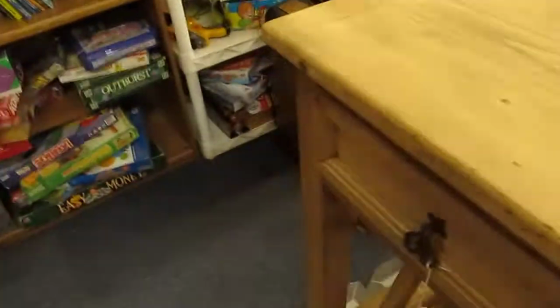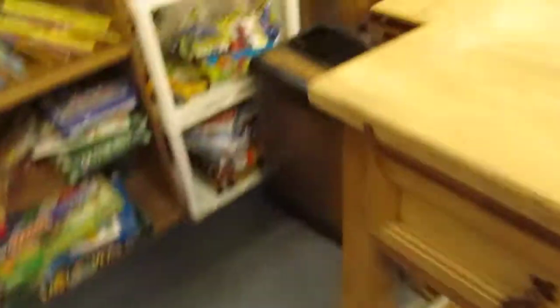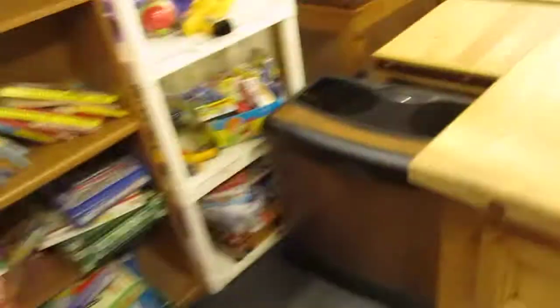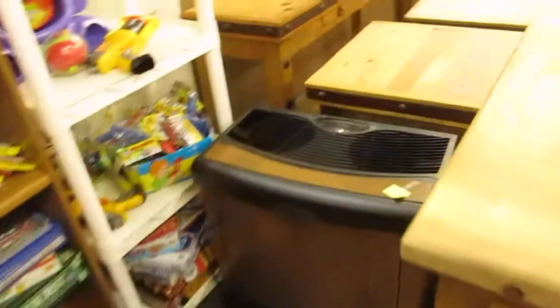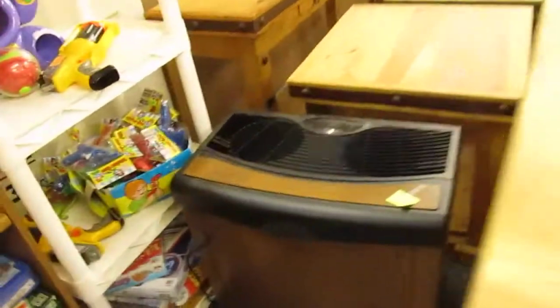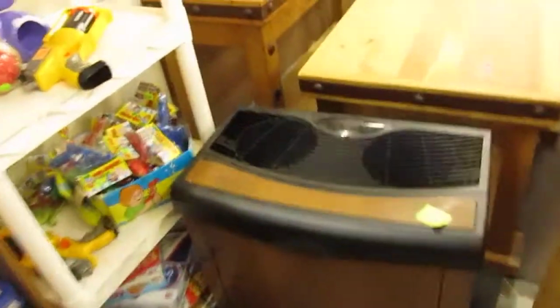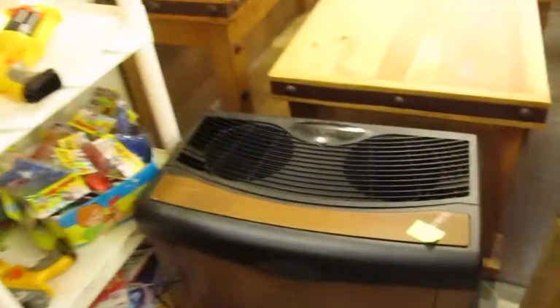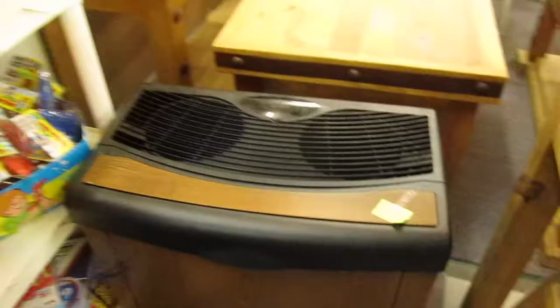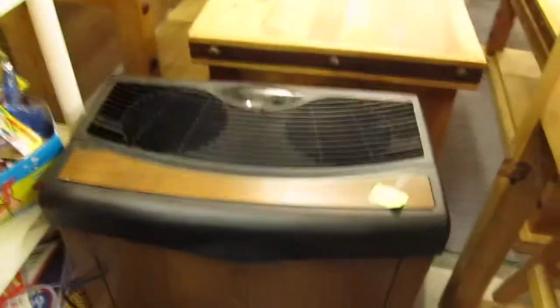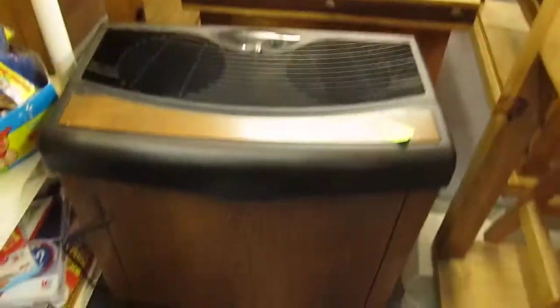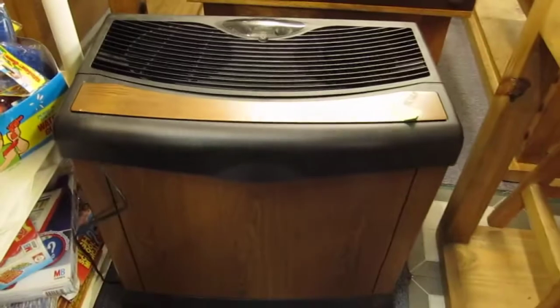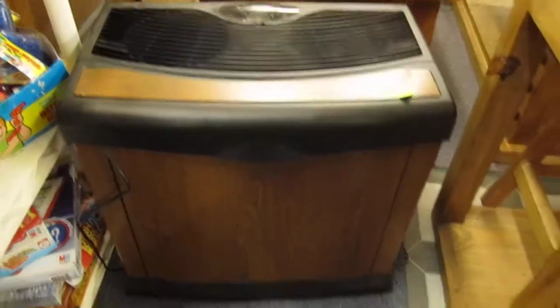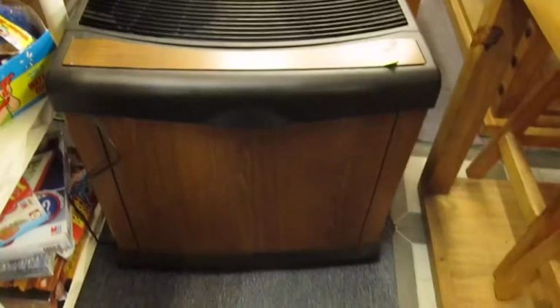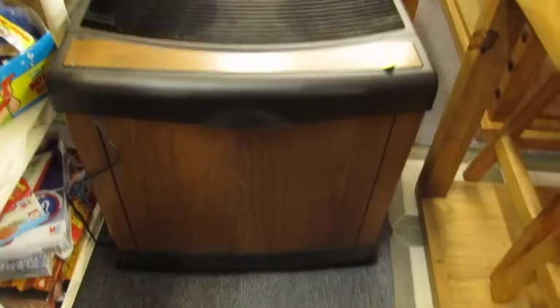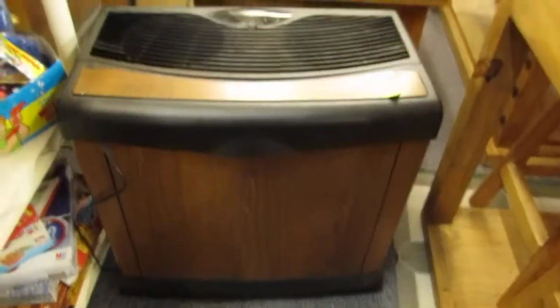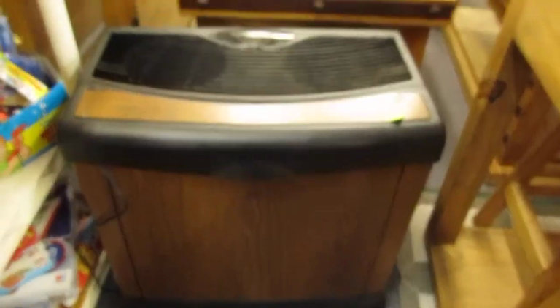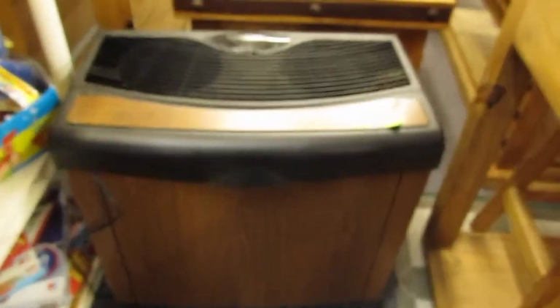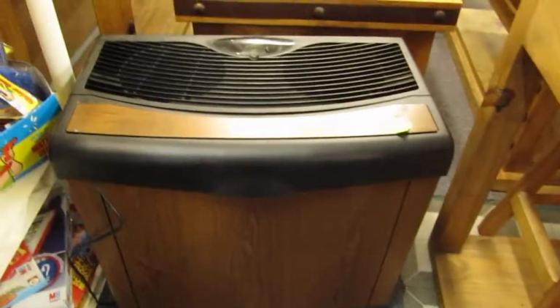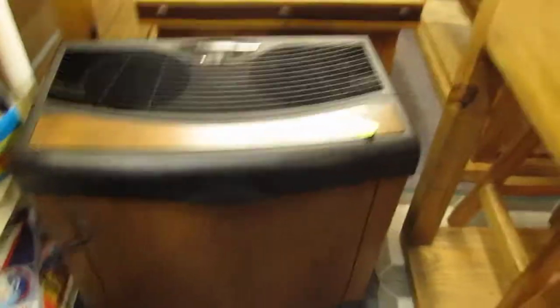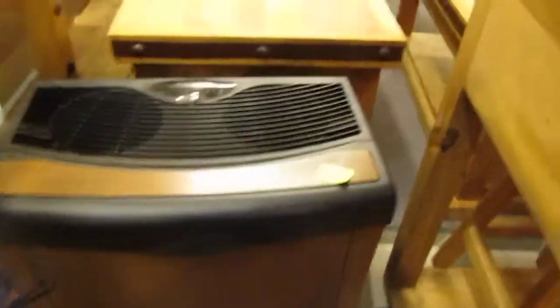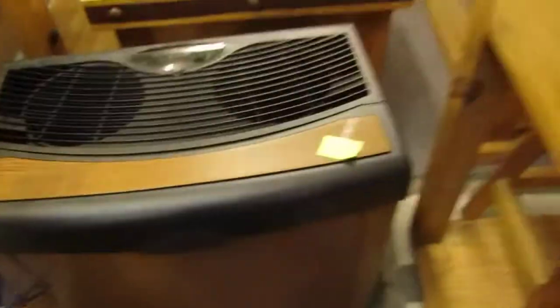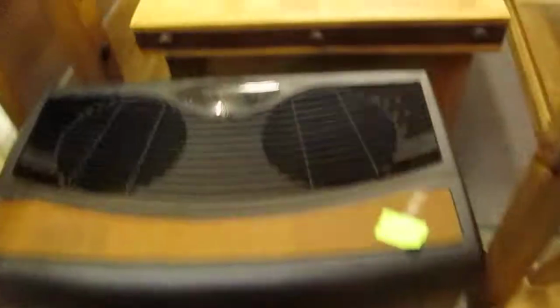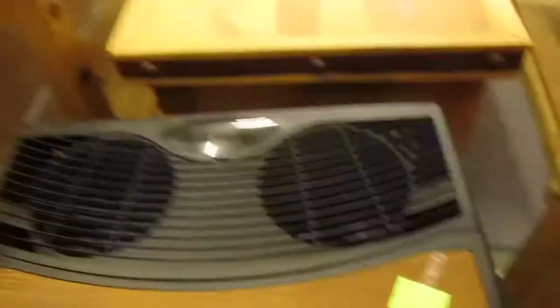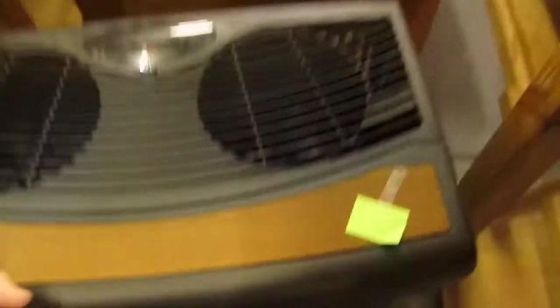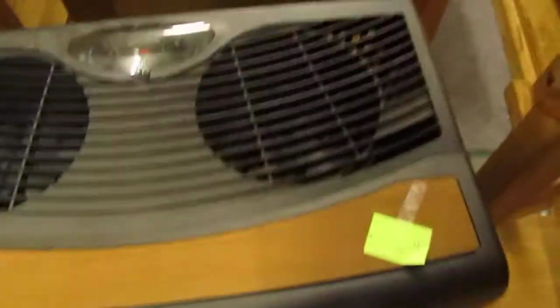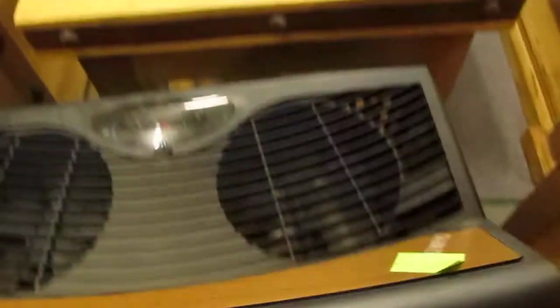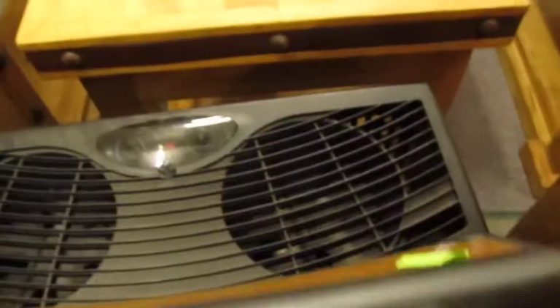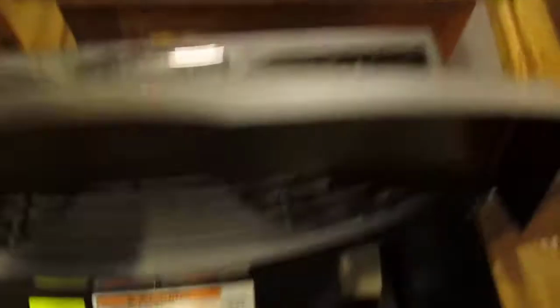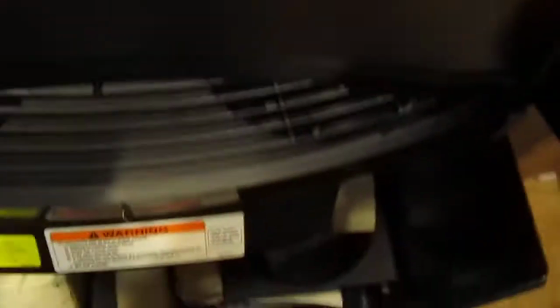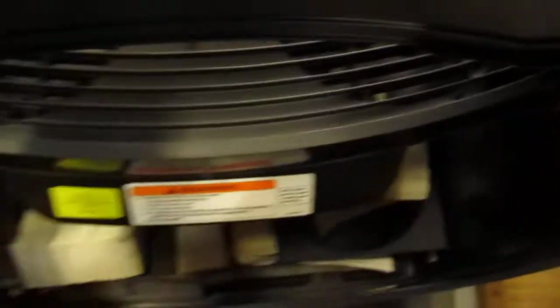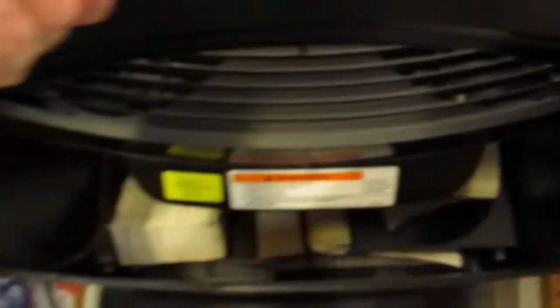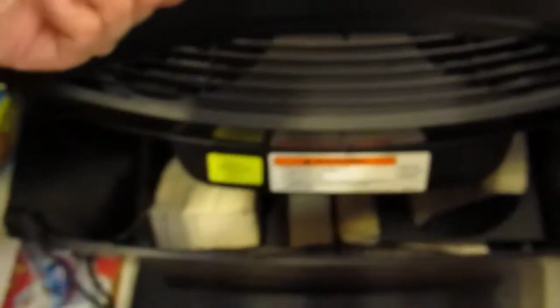We also have here a 13-gallon Kenmore humidifier, practically brand new. Got $50 on it.